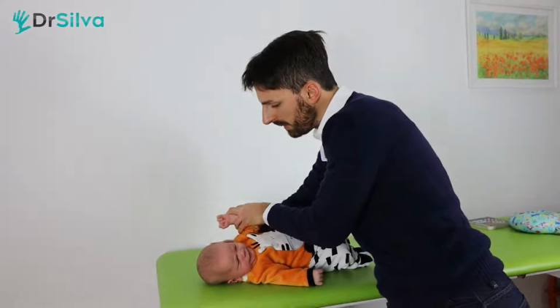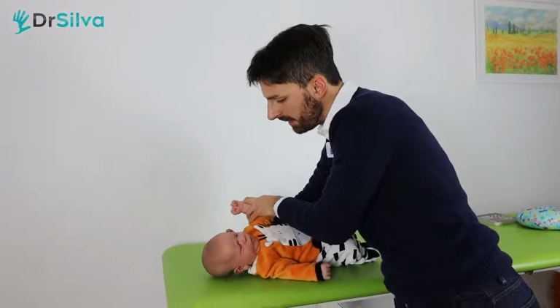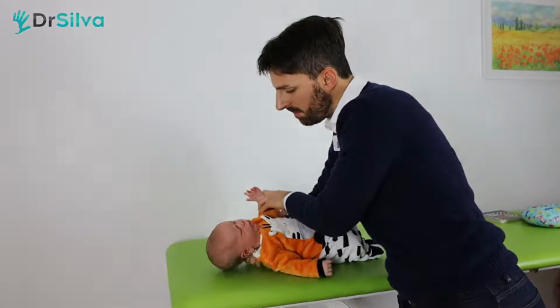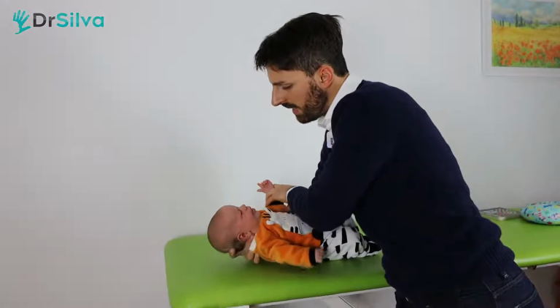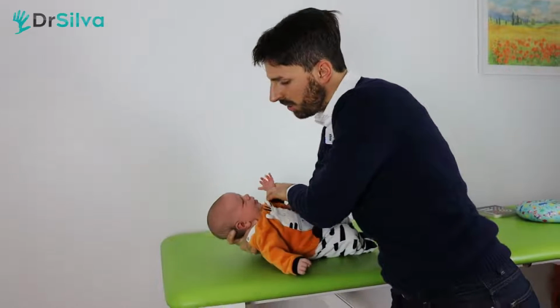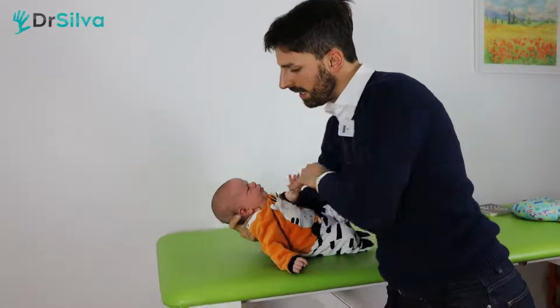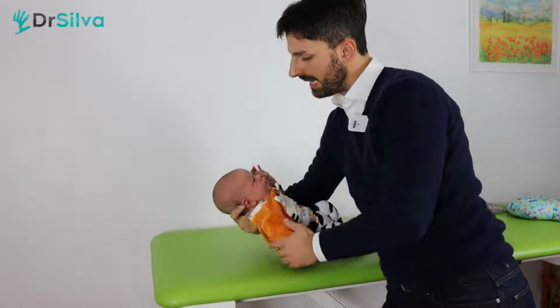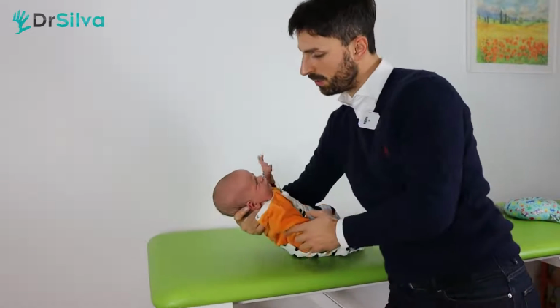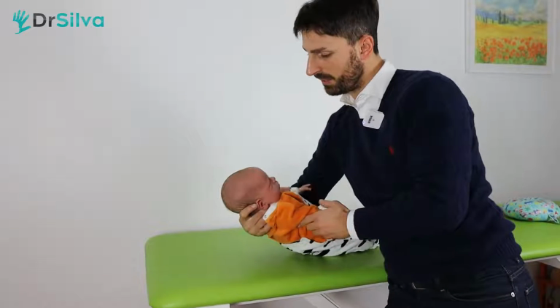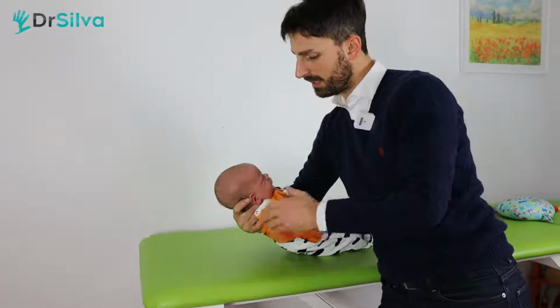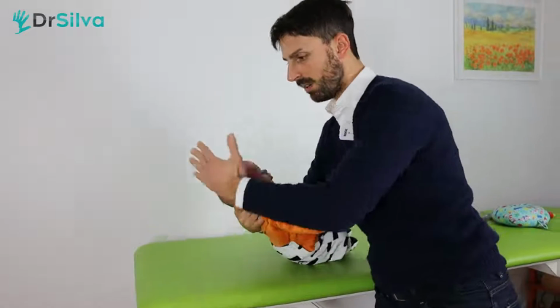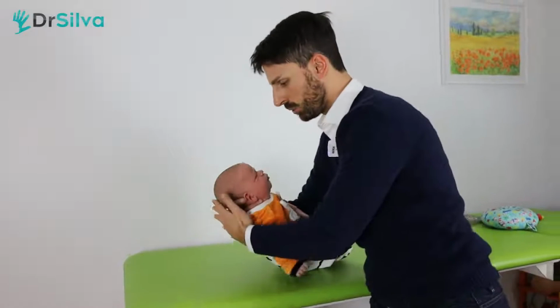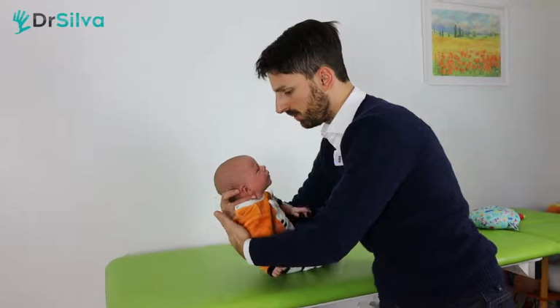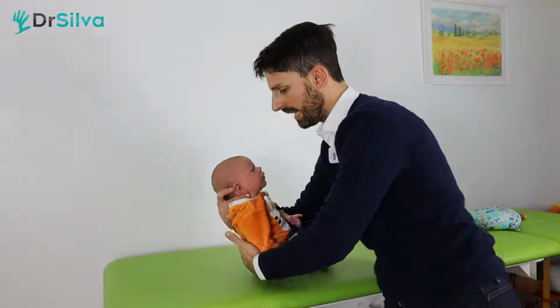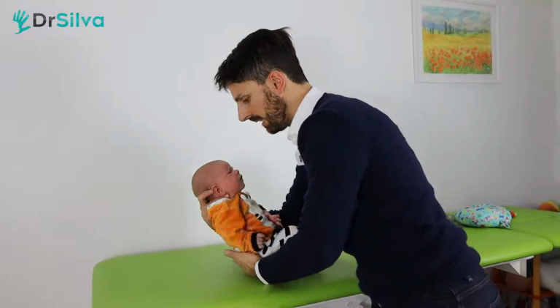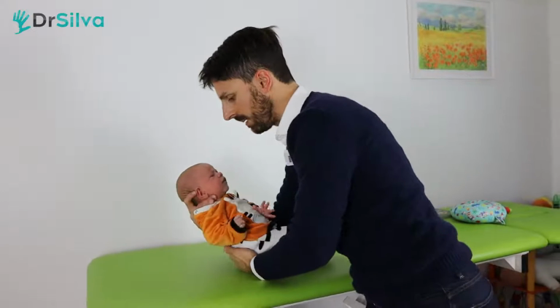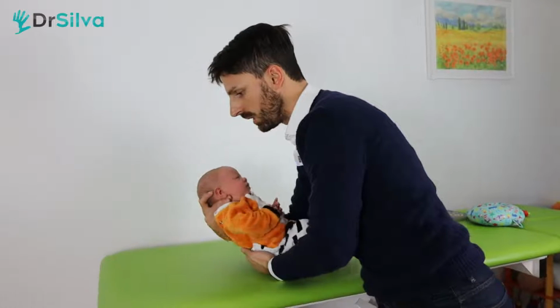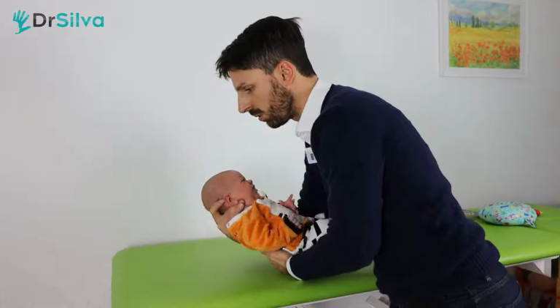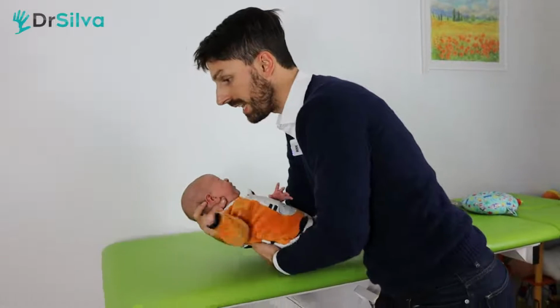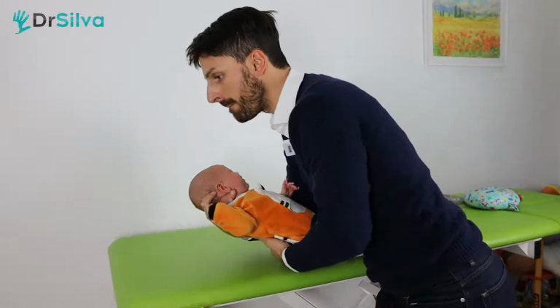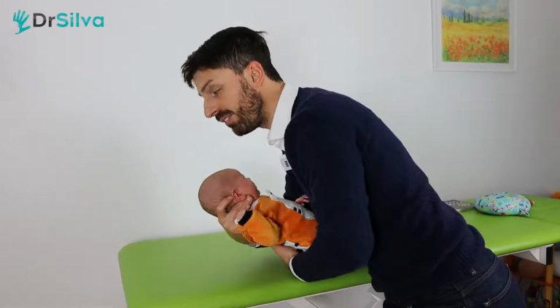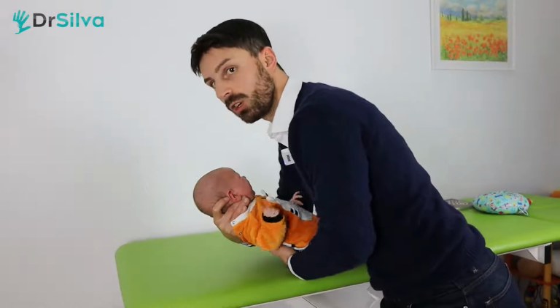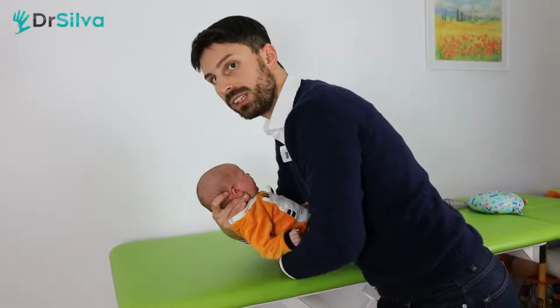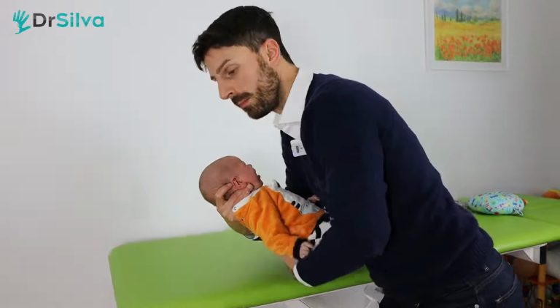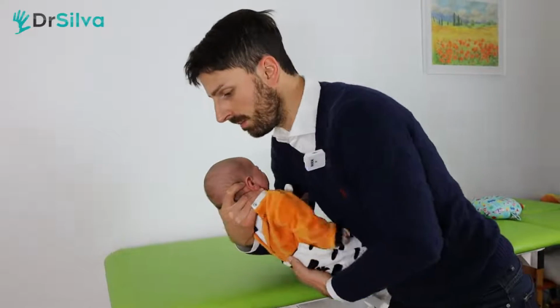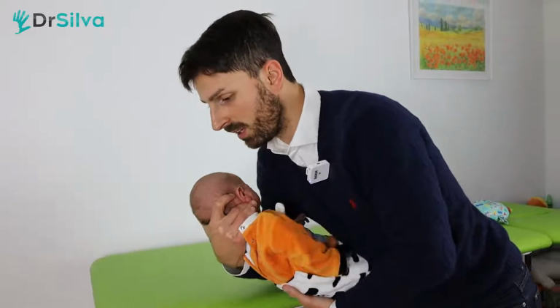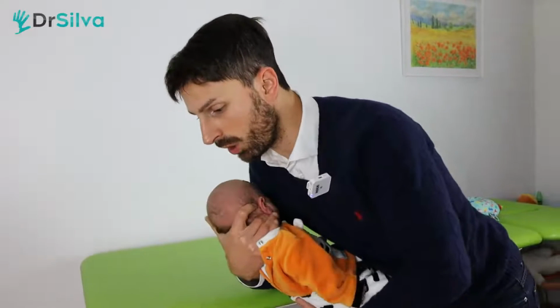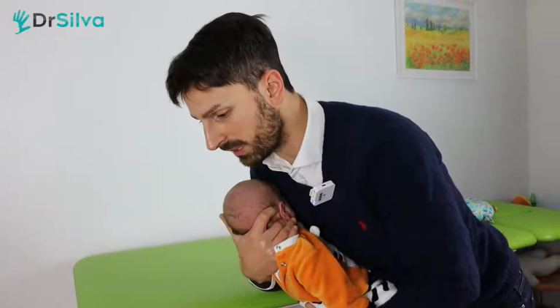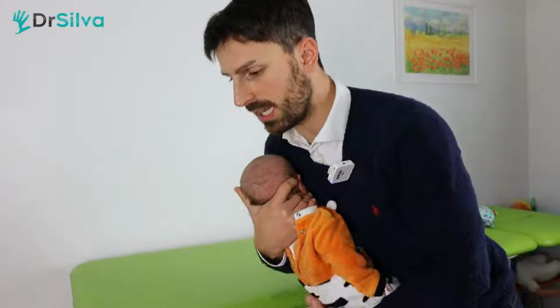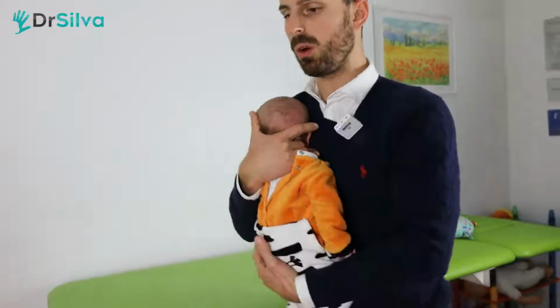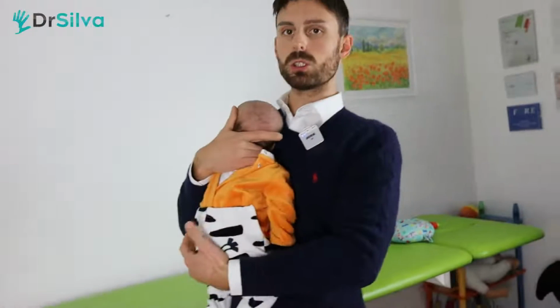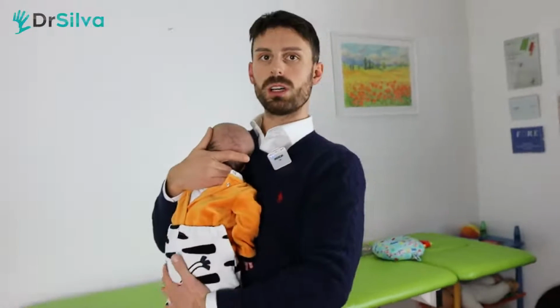Step completely behind, then slide the other hand behind along his back, coming as close as possible to the baby. Rotate the little head and lean it against you.